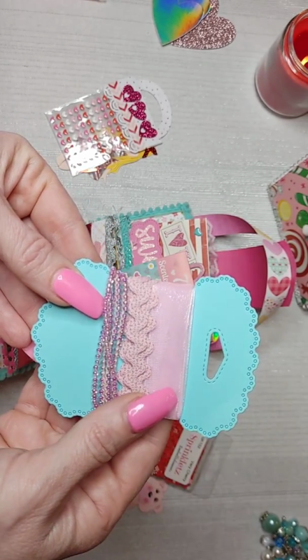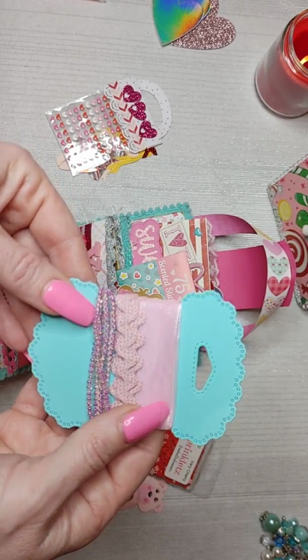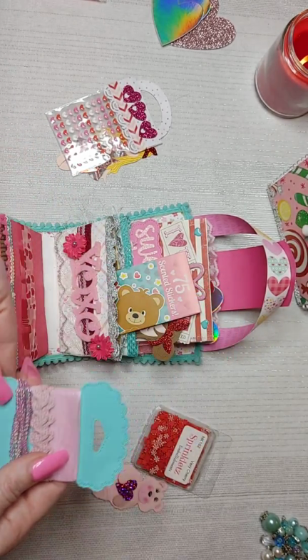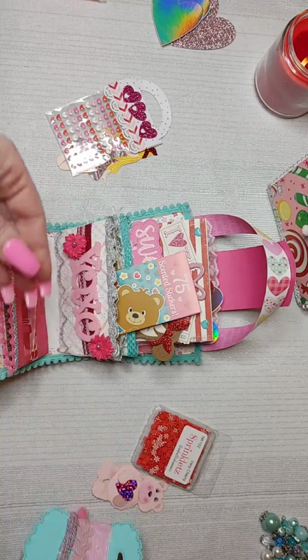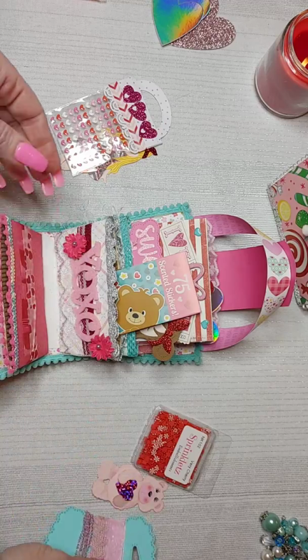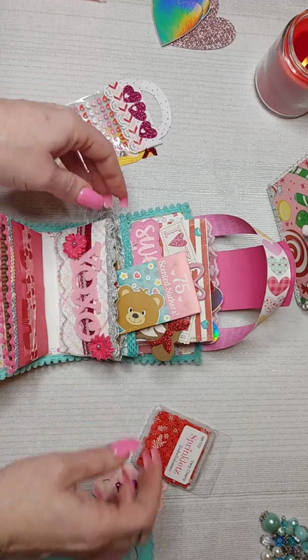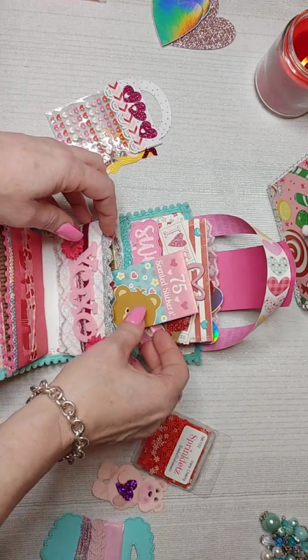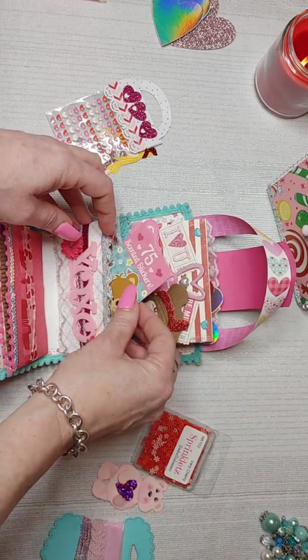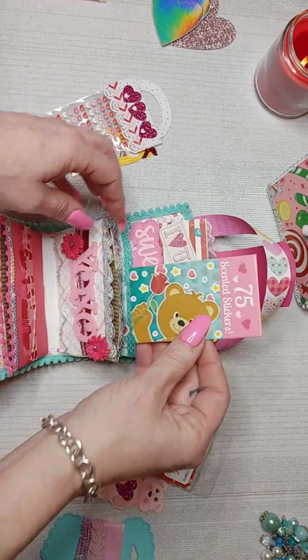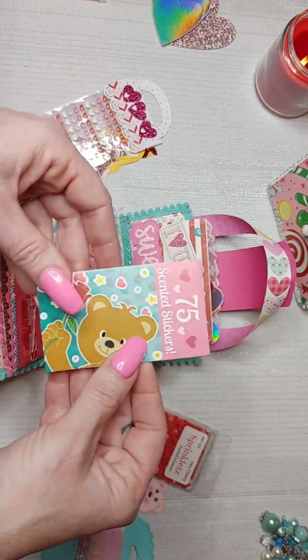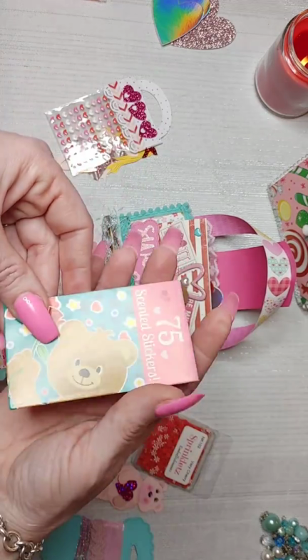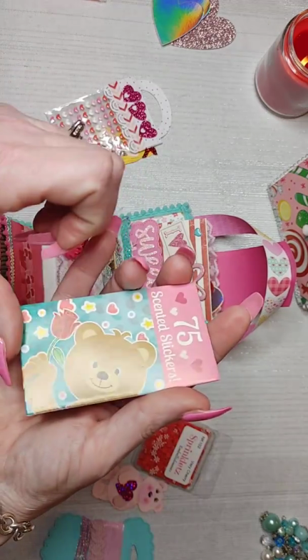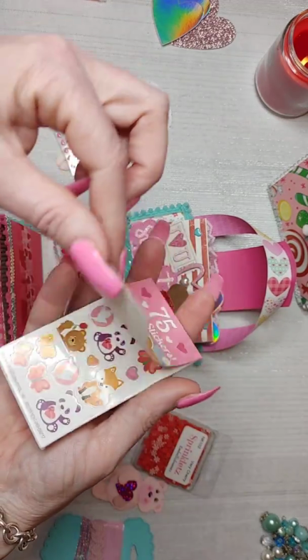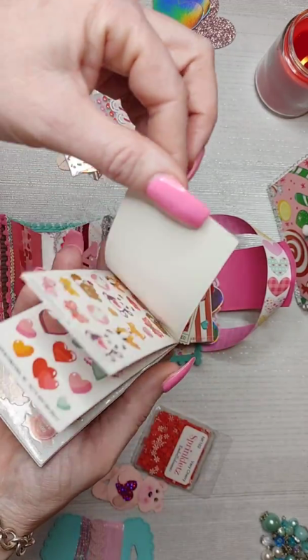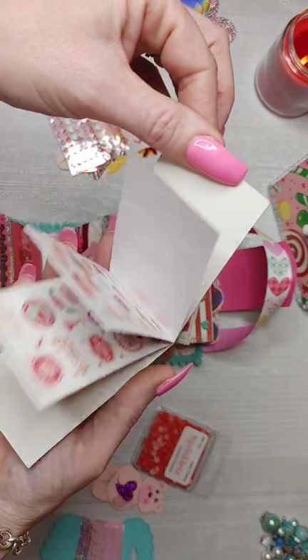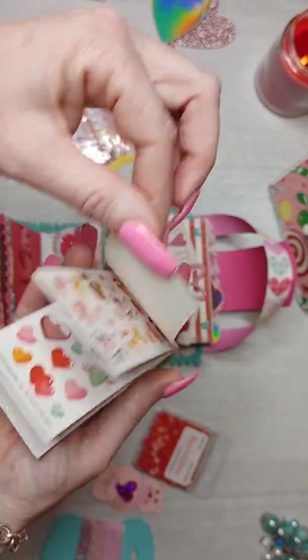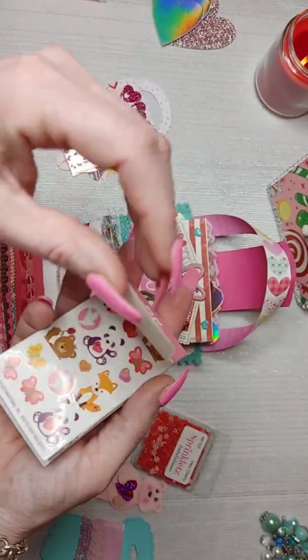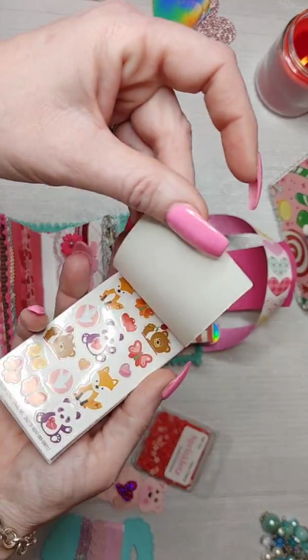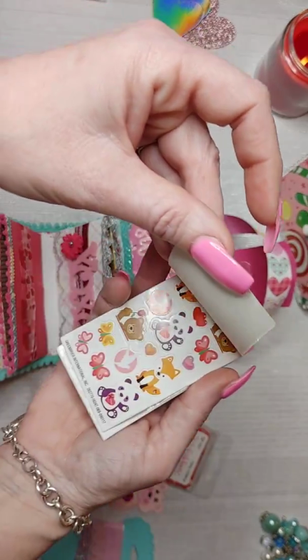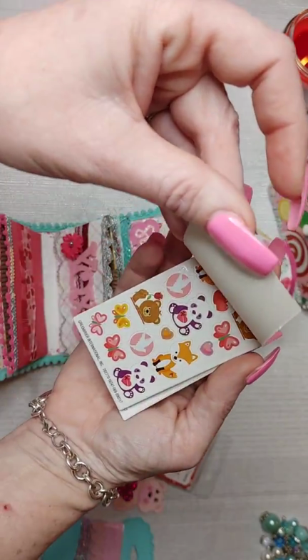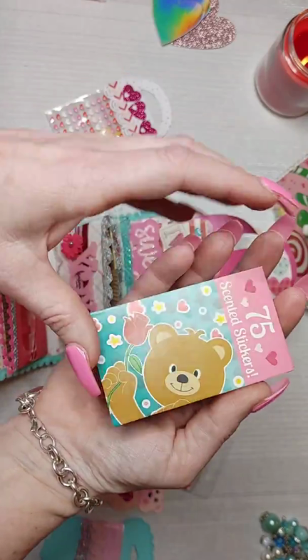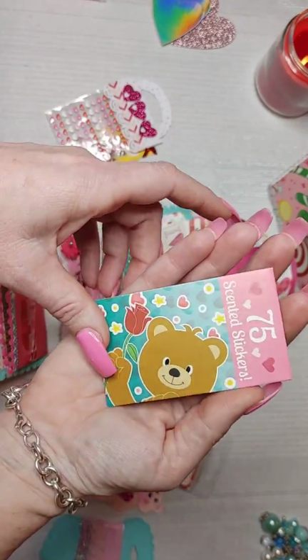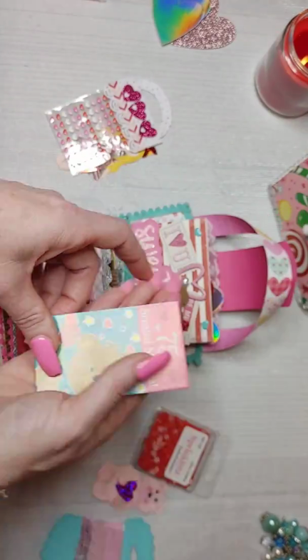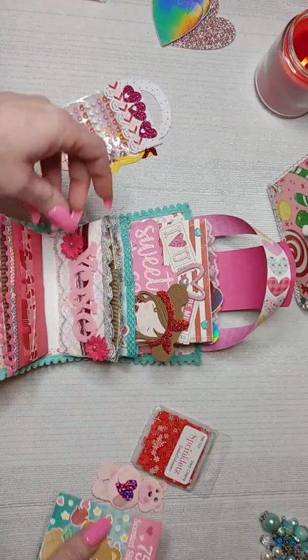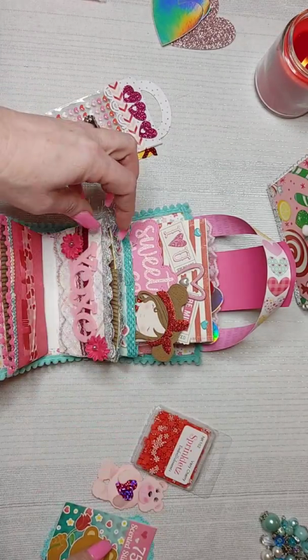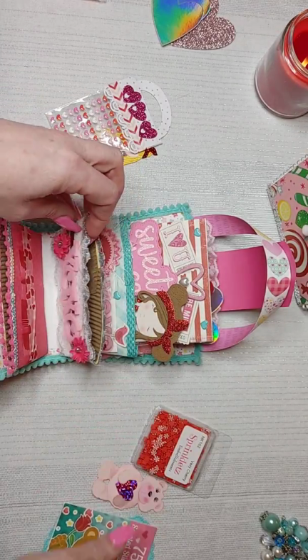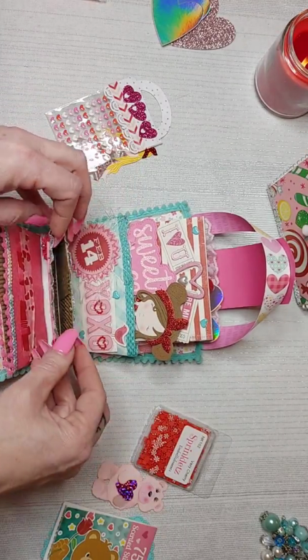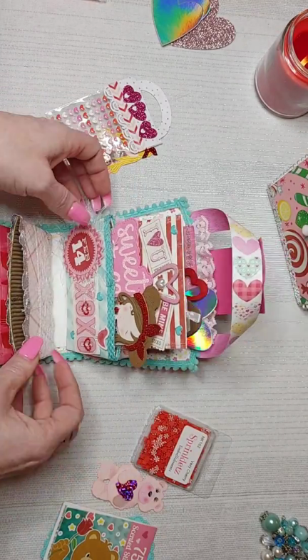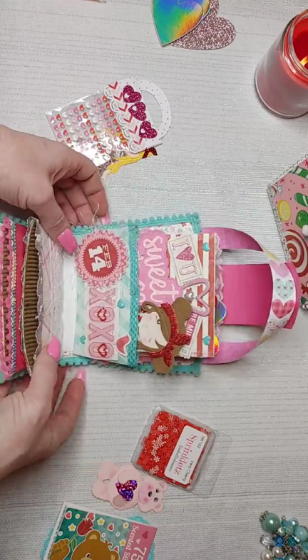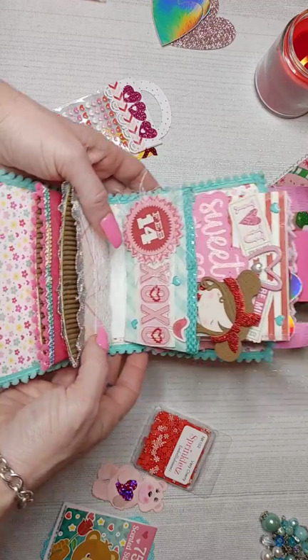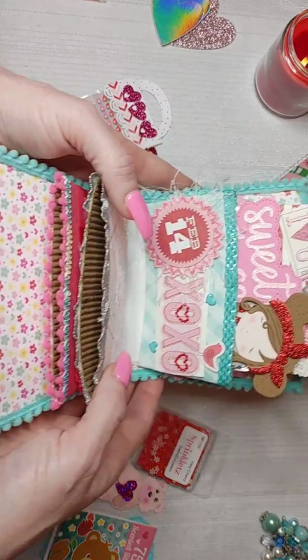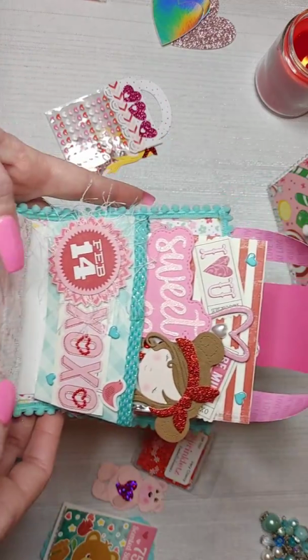This is a die from Ally, and then there are scented stickers from Dollar Tree.